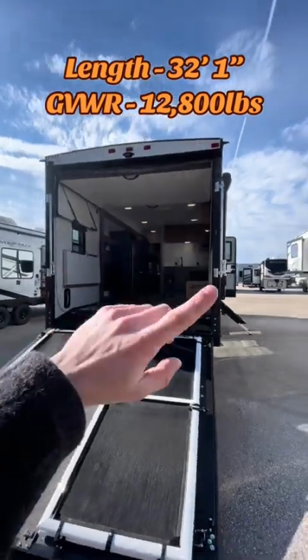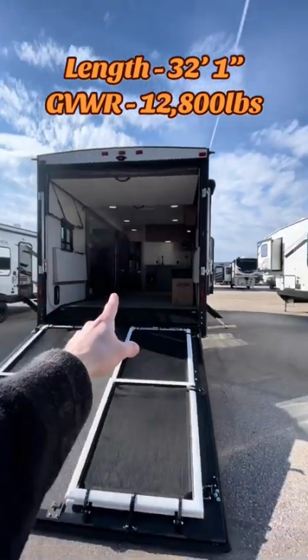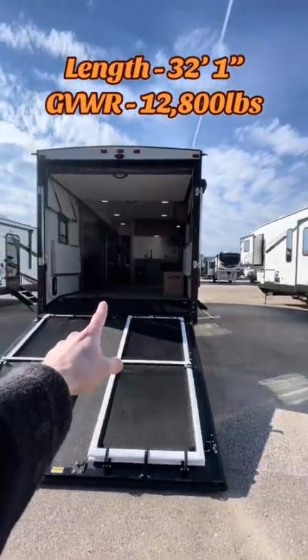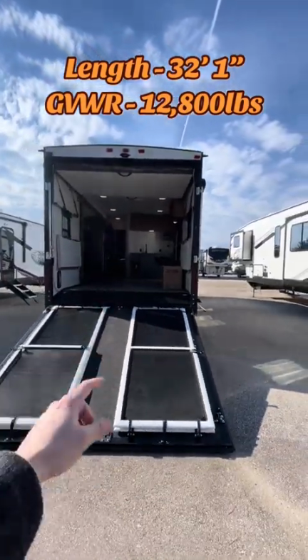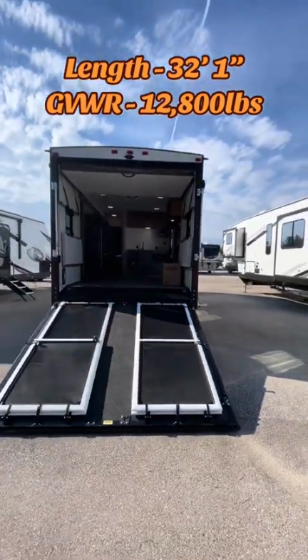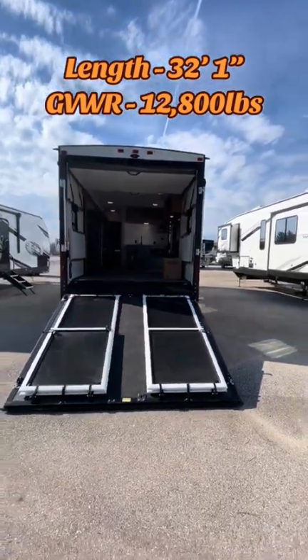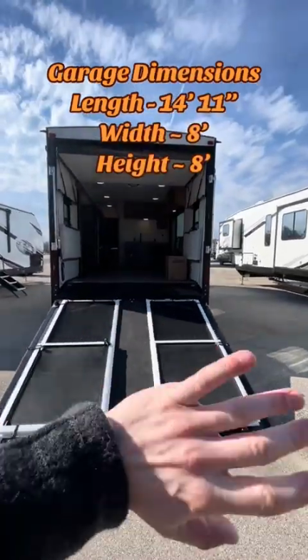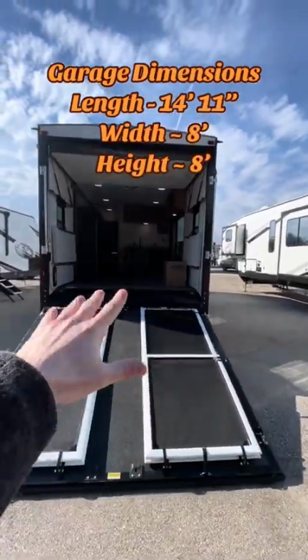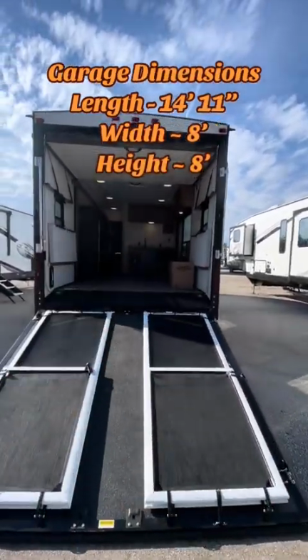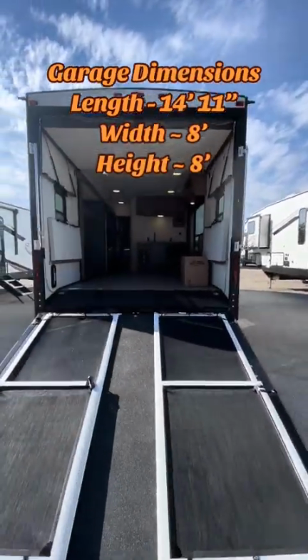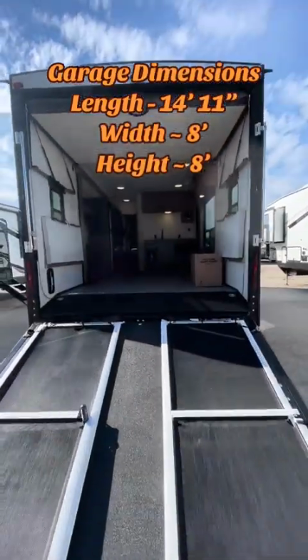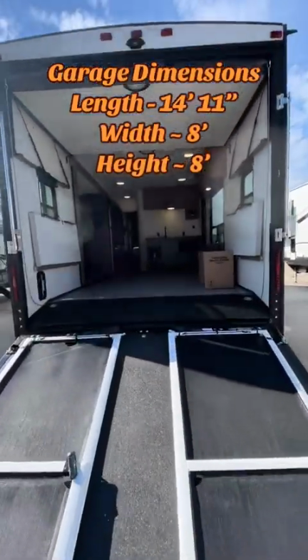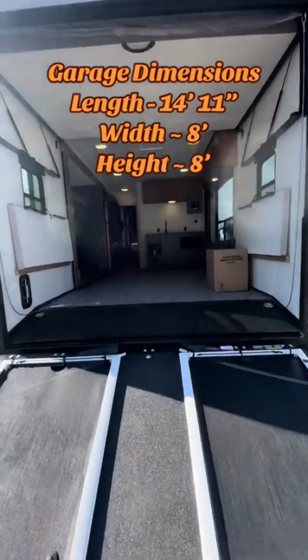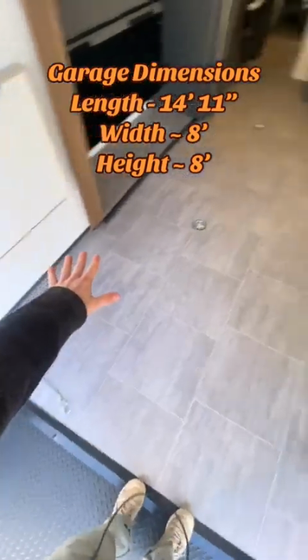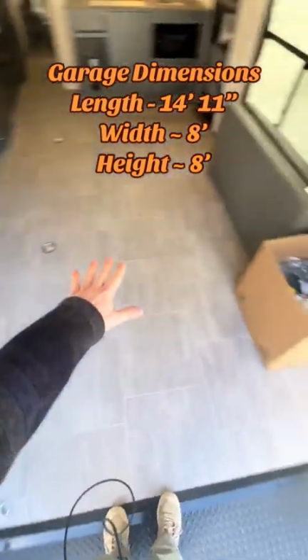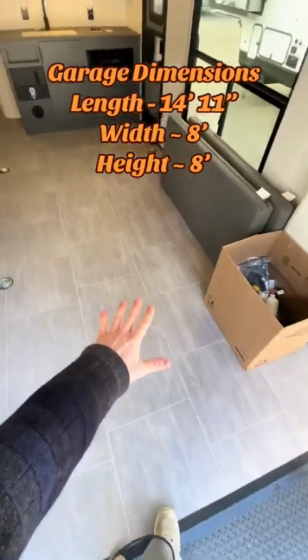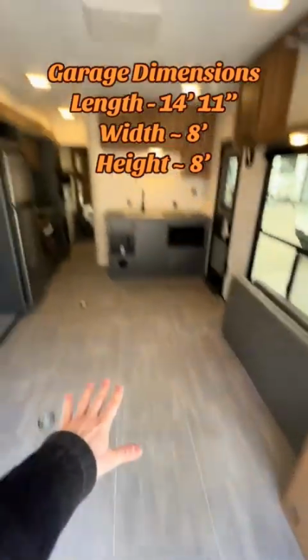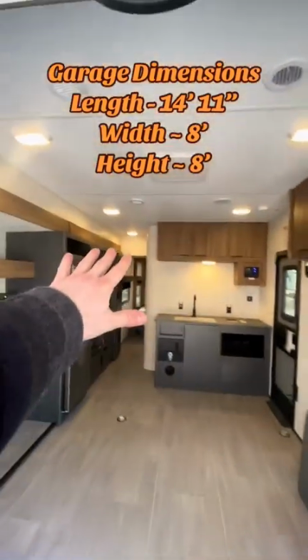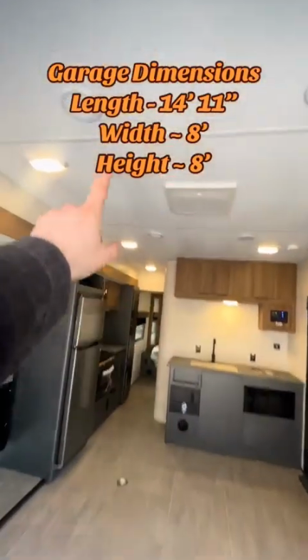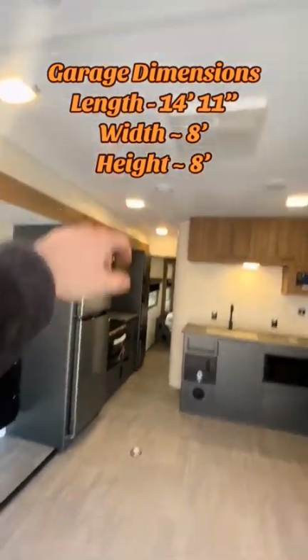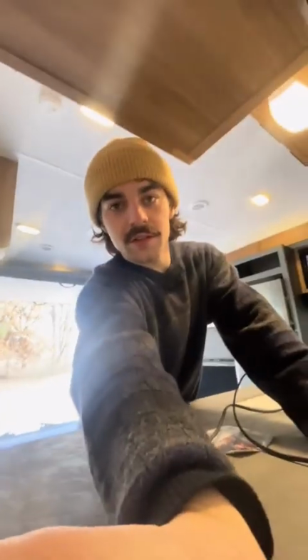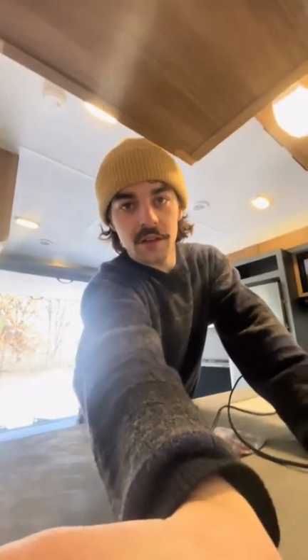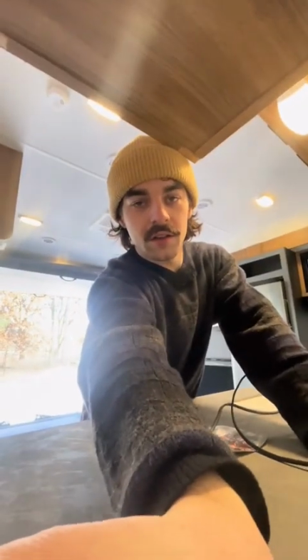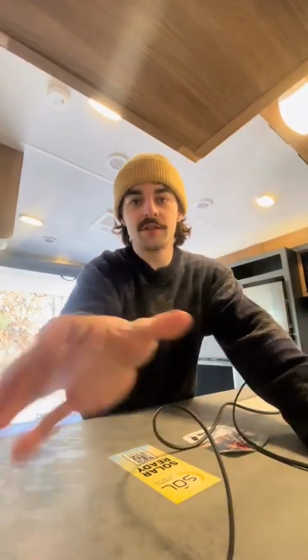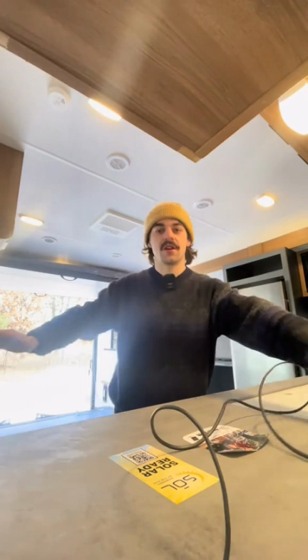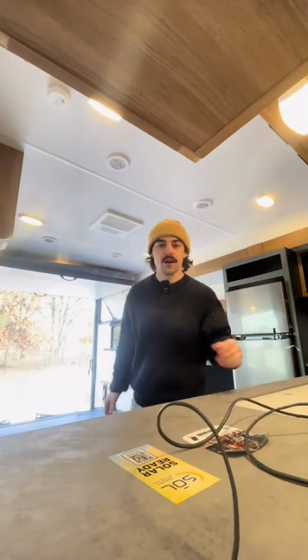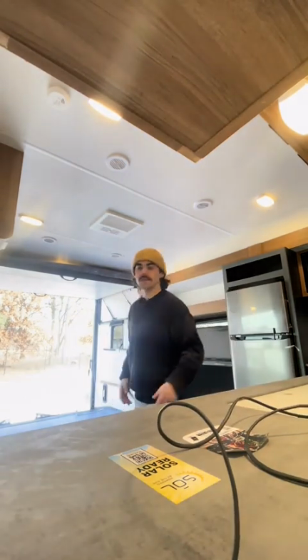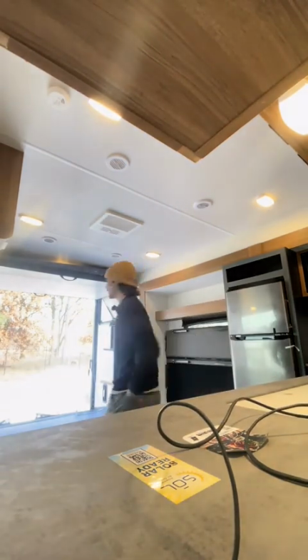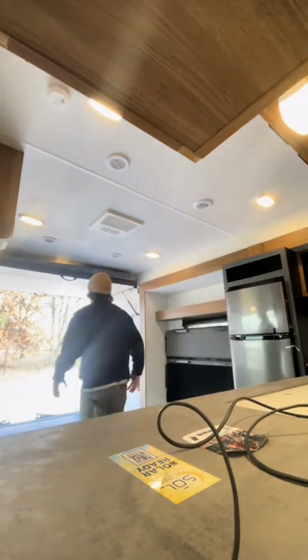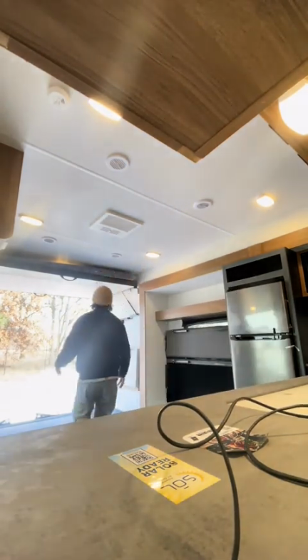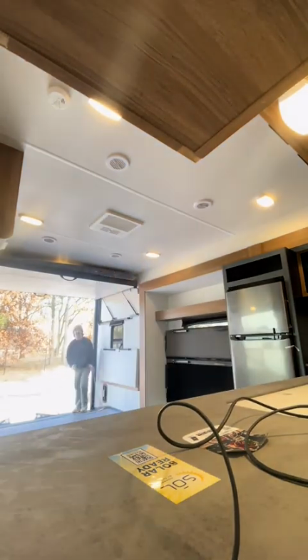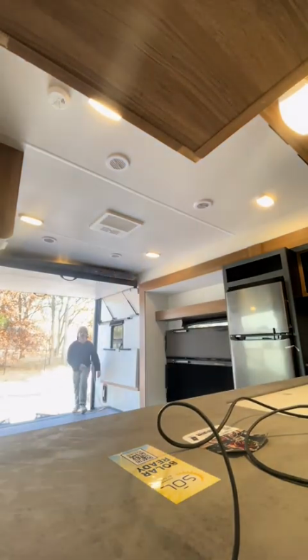This garage is 14 feet 11 inches long, 8 feet wide, and I believe it's 8 feet high. Just to show how much wide-open space there is in here, I'll give you a full vertical view.